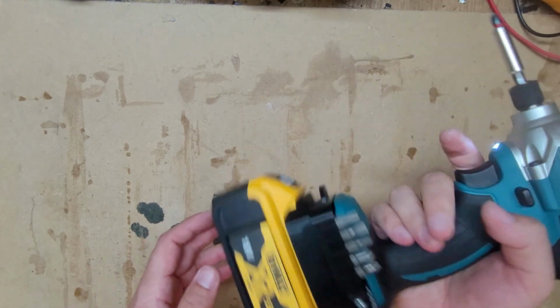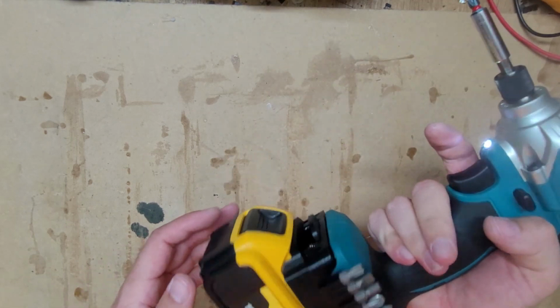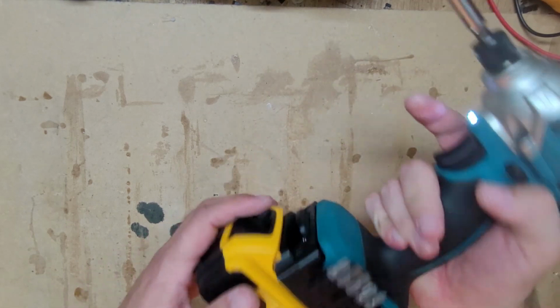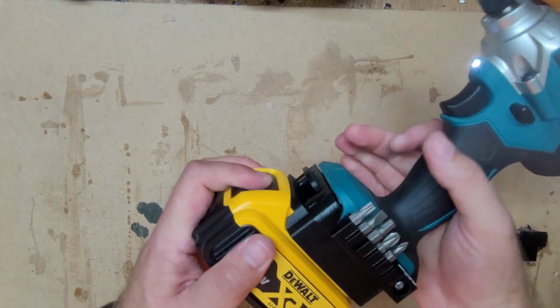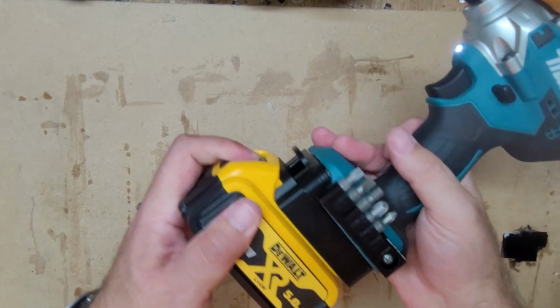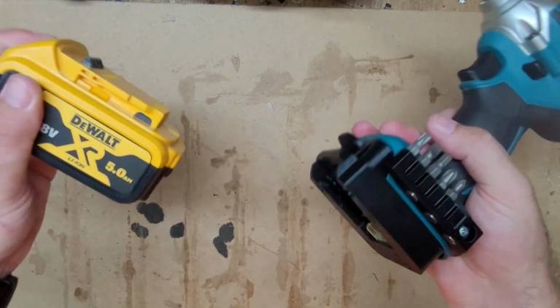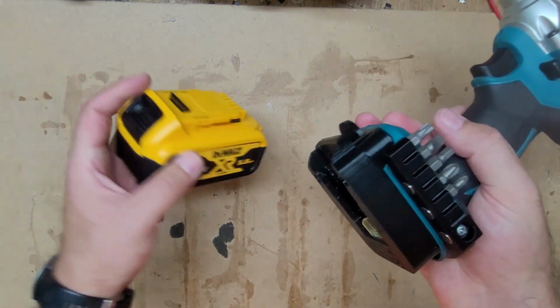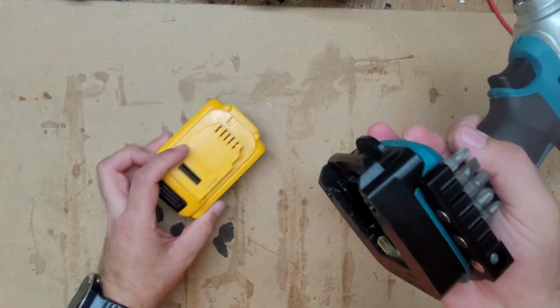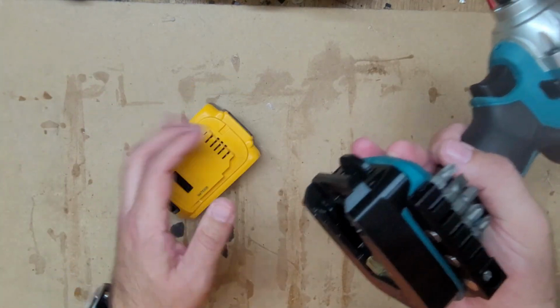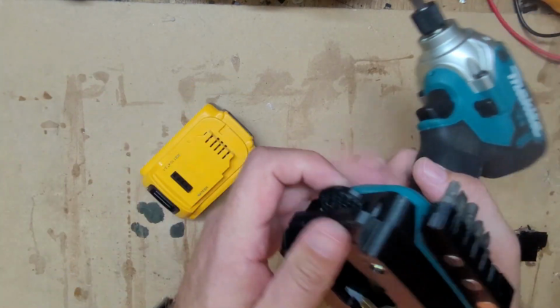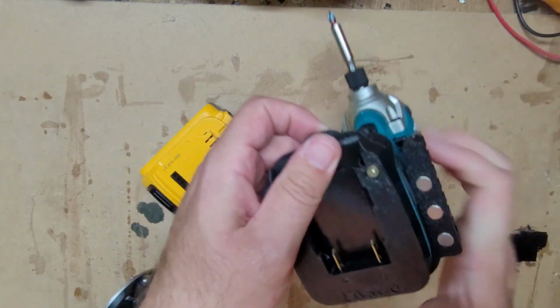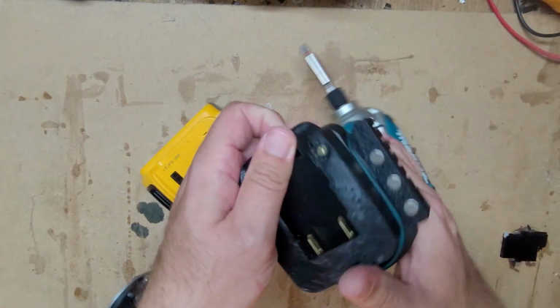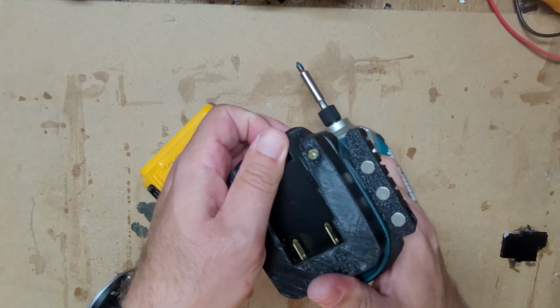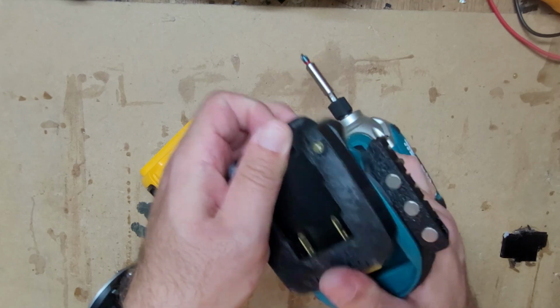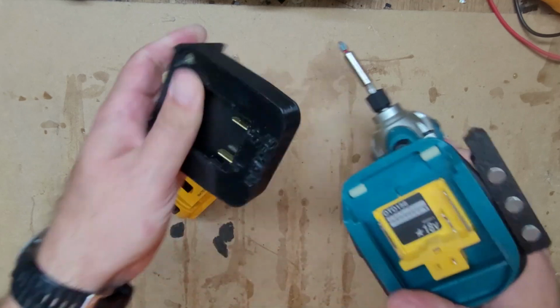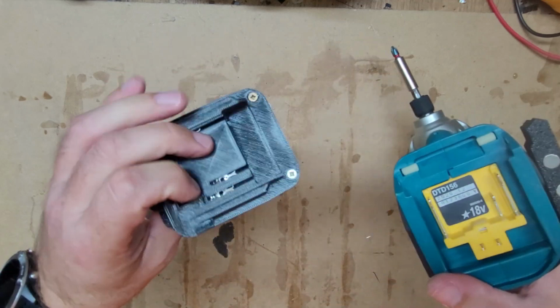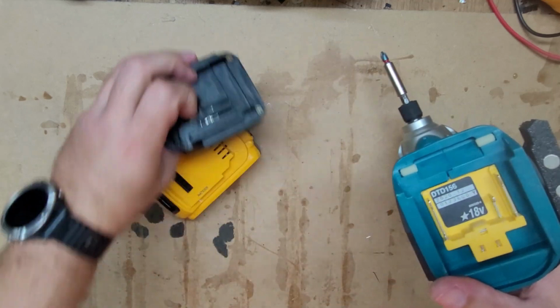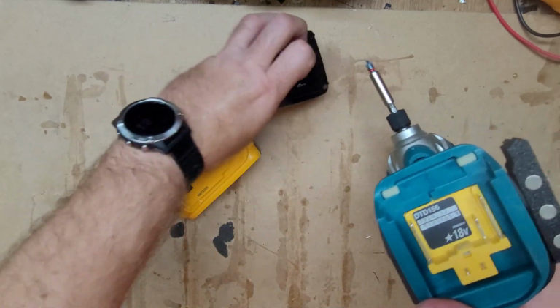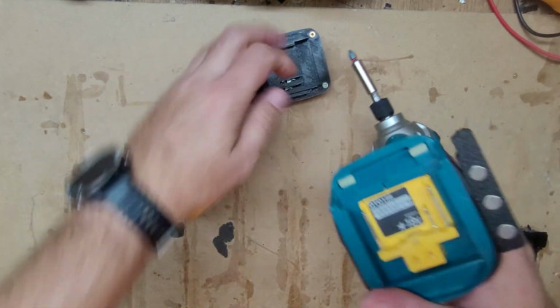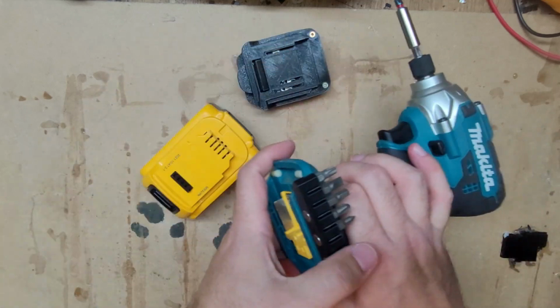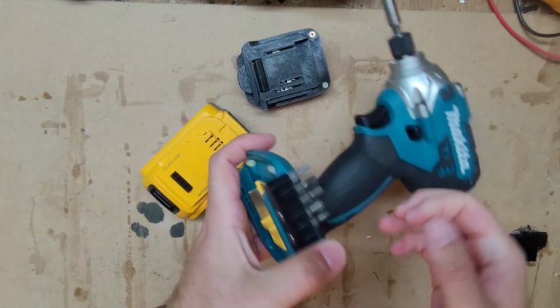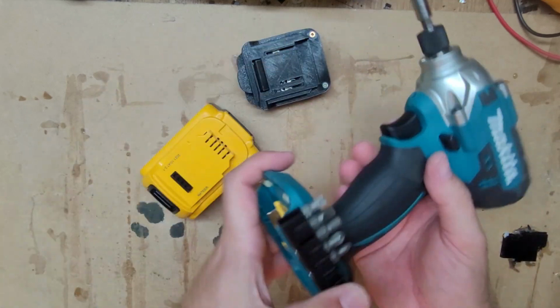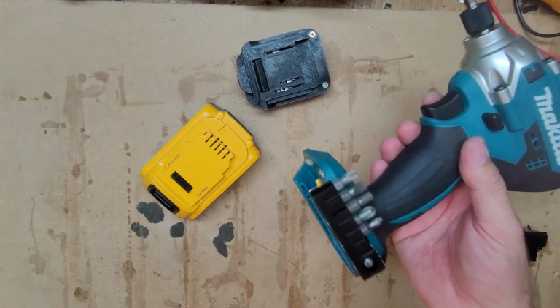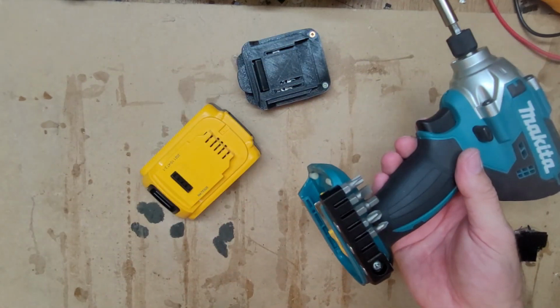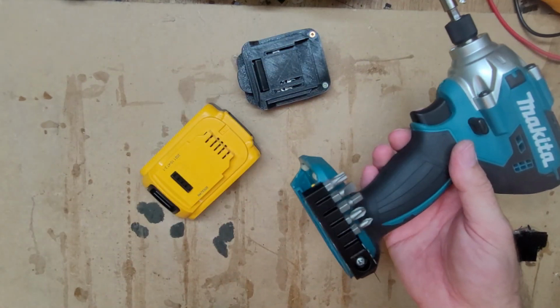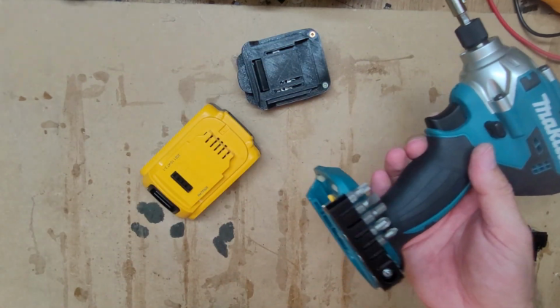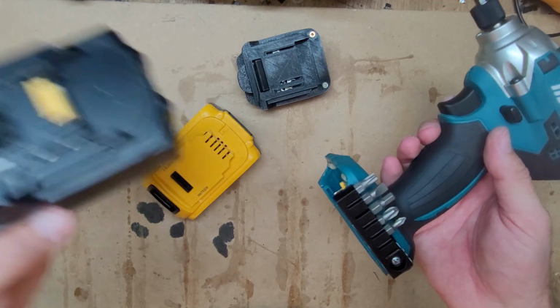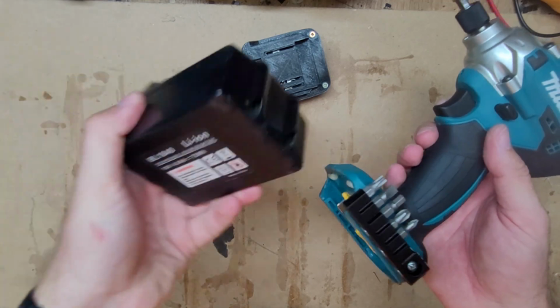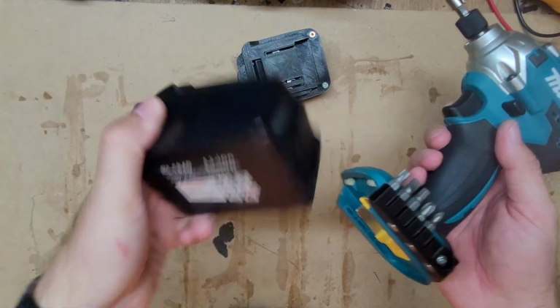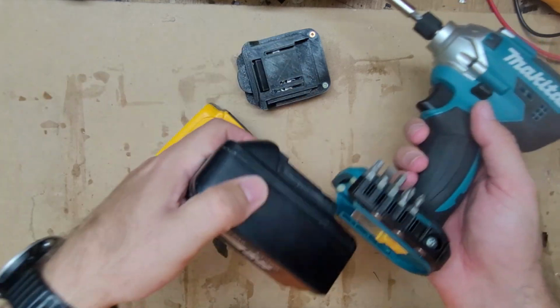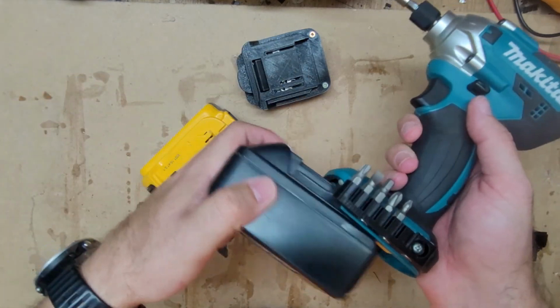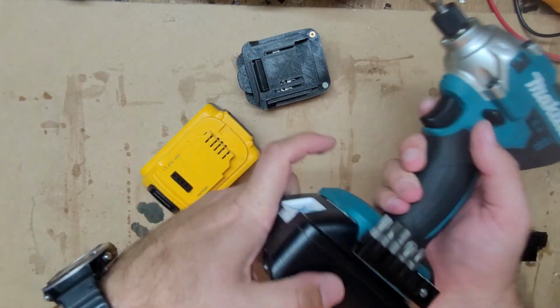If you want to take it out, simply remove the adapter, and then you can place the Makita battery back.